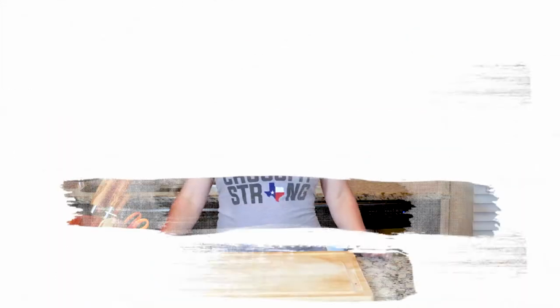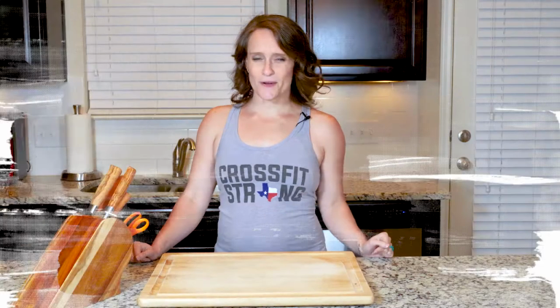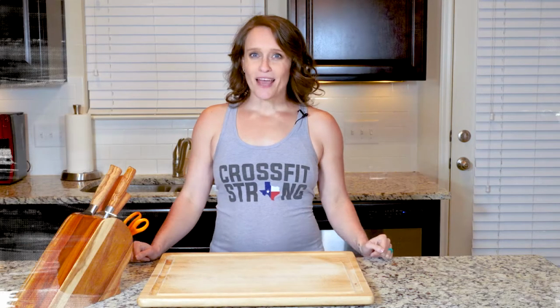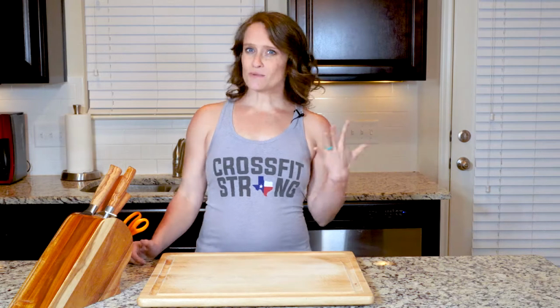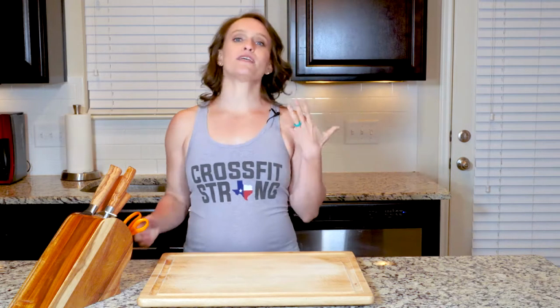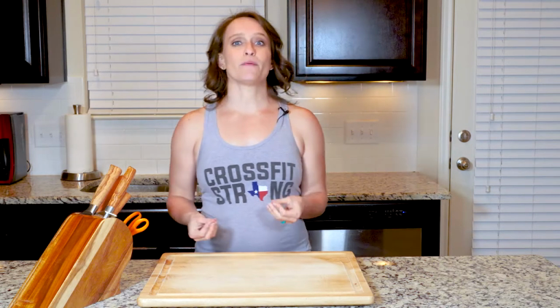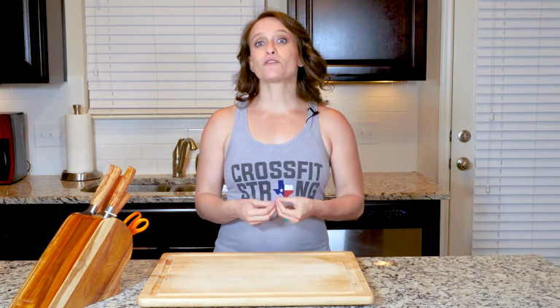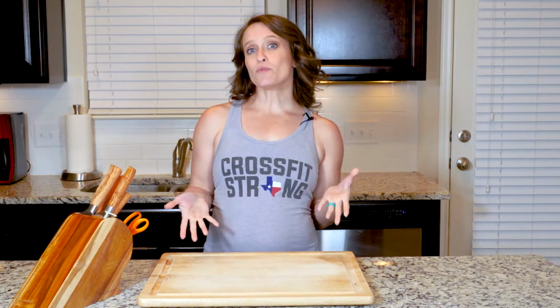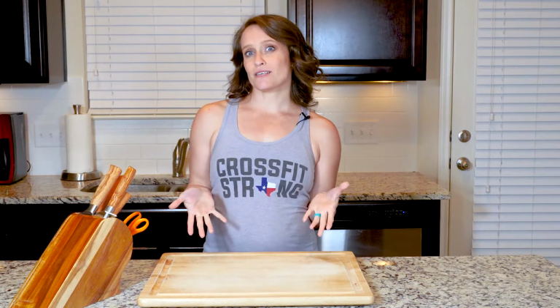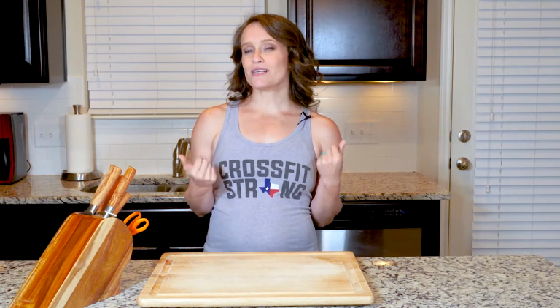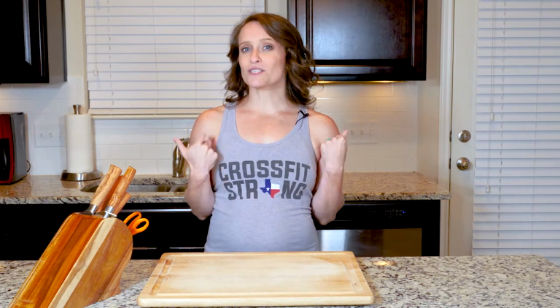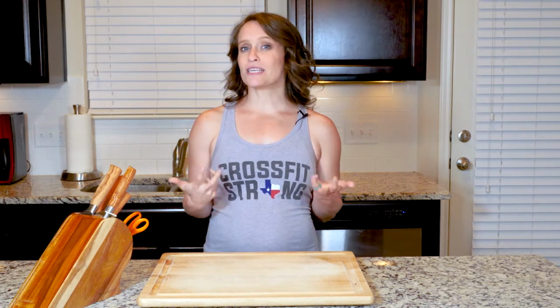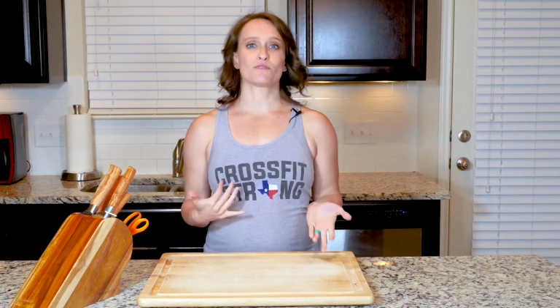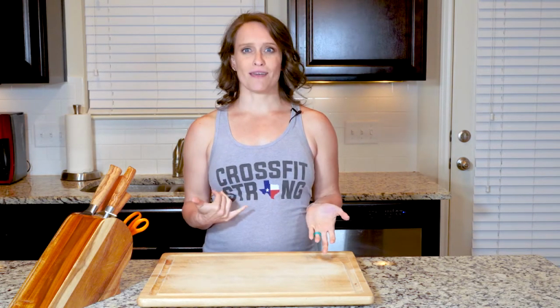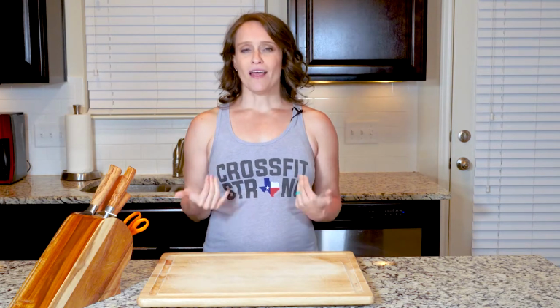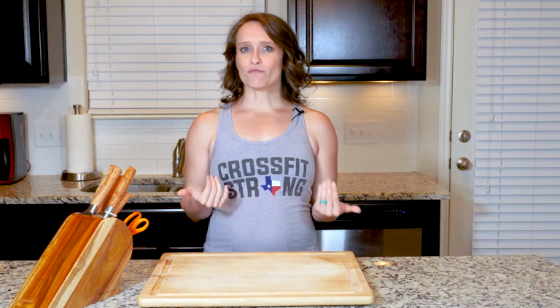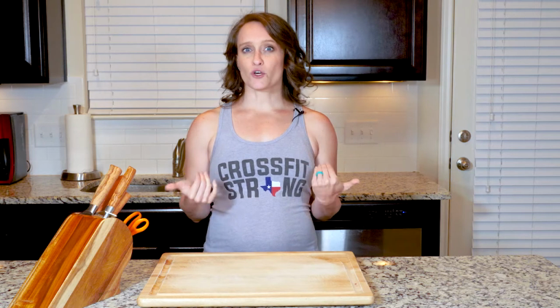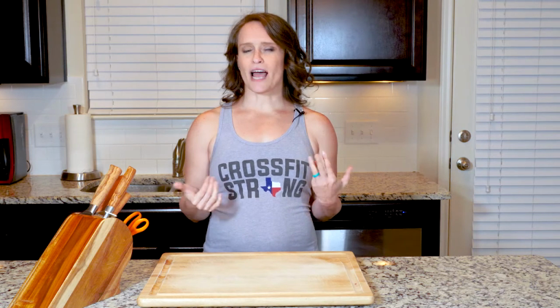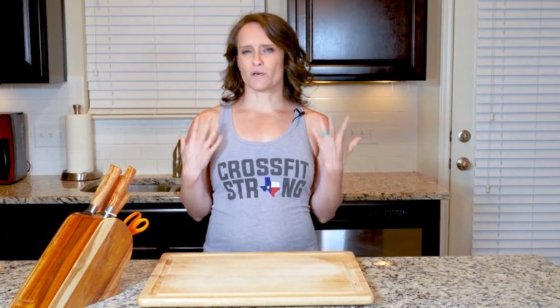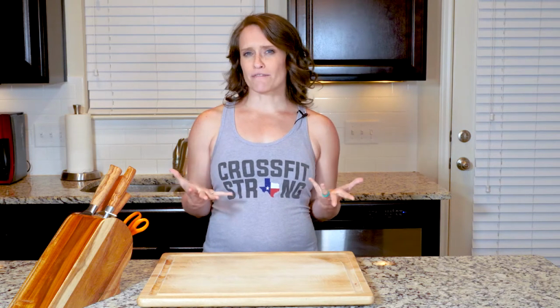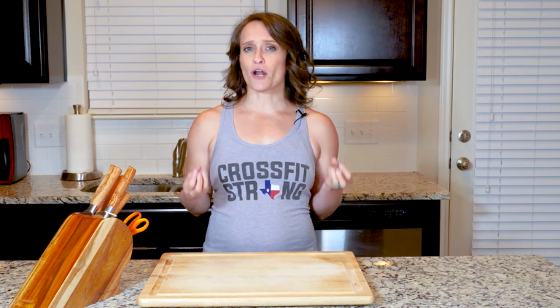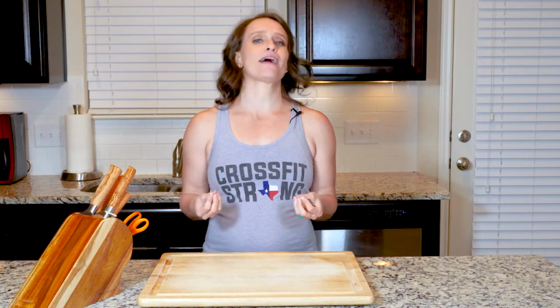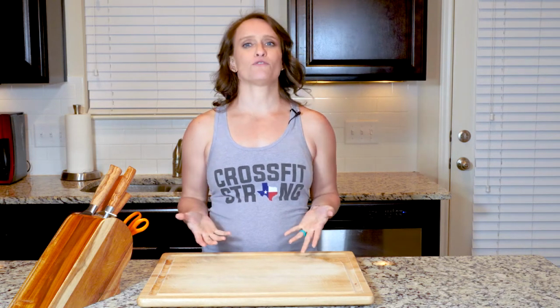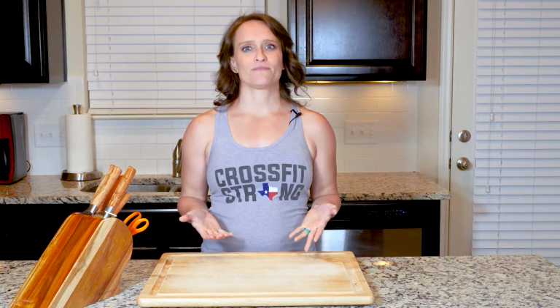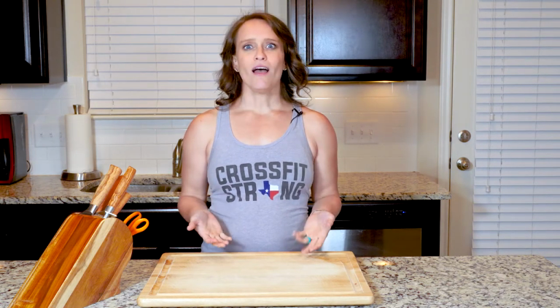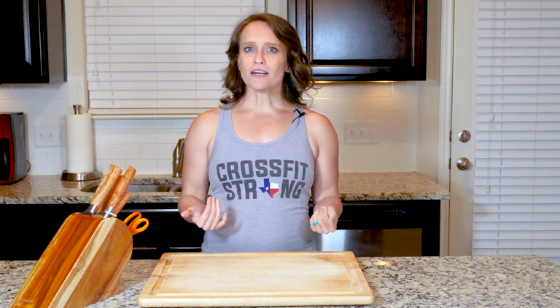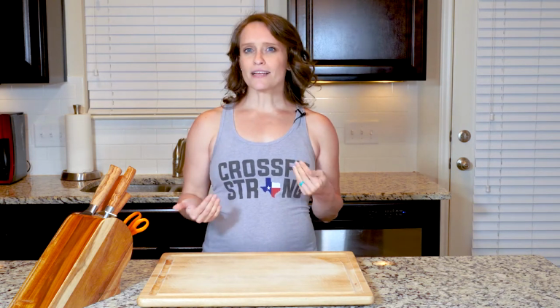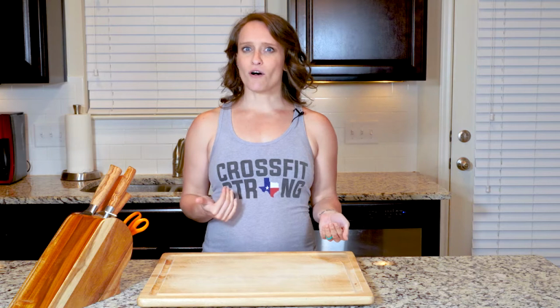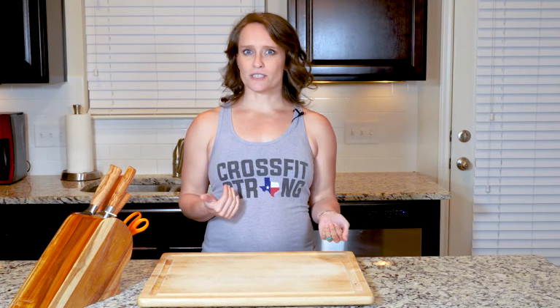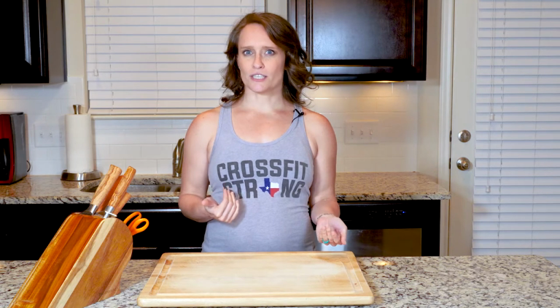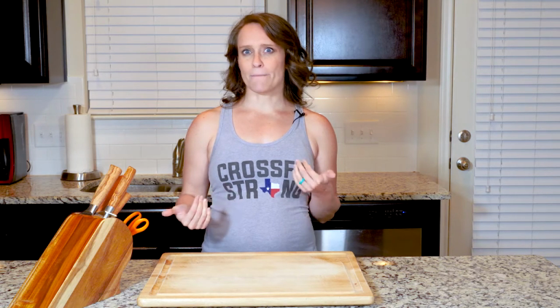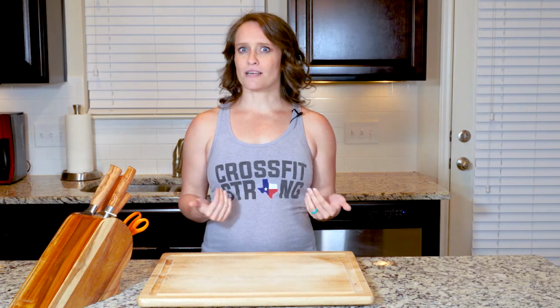Hey y'all, this recipe is great because it looks super impressive but it's actually really simple to make. The fresh herbs add bursting flavor and are packed with nutrition. Onions add some volume to the dish and balance out the recipe. Let's cook!